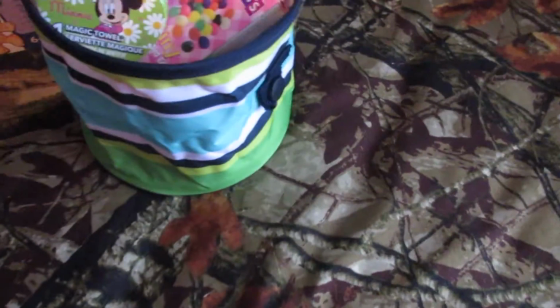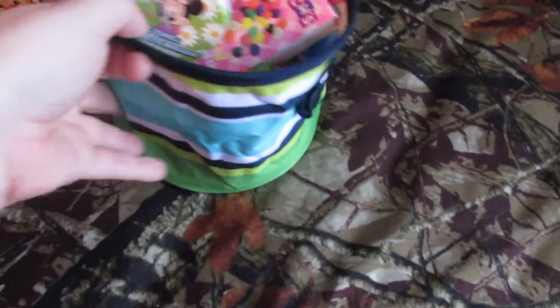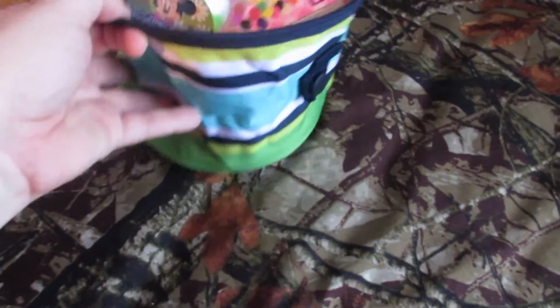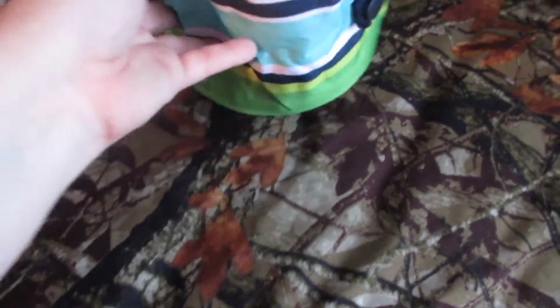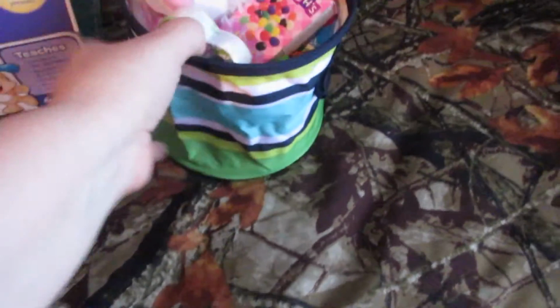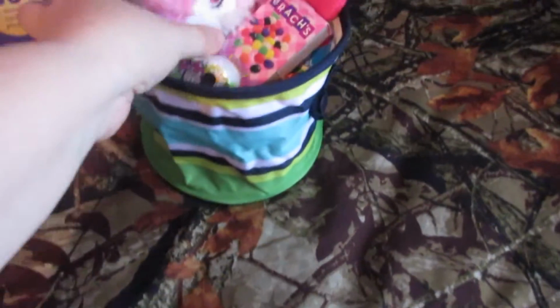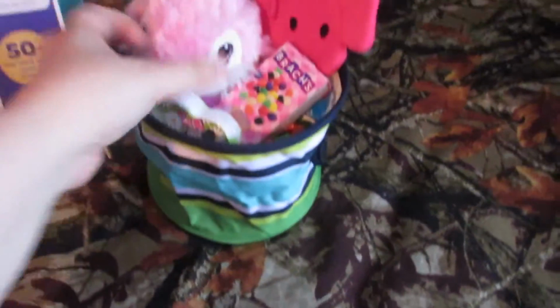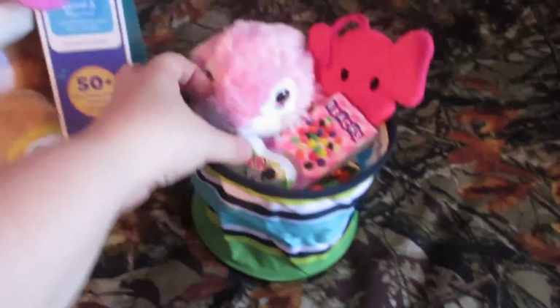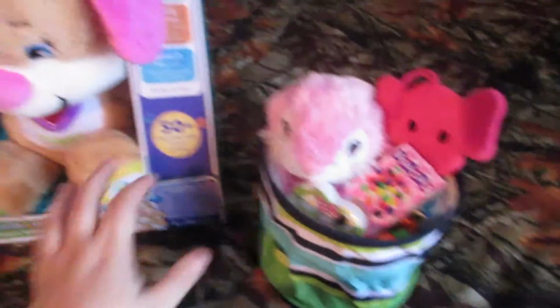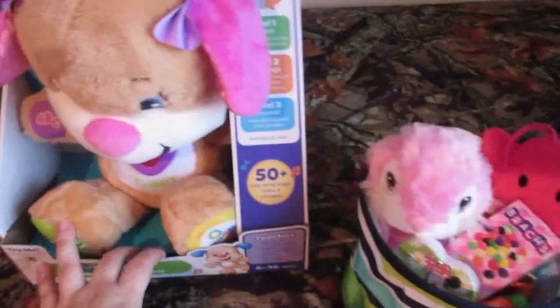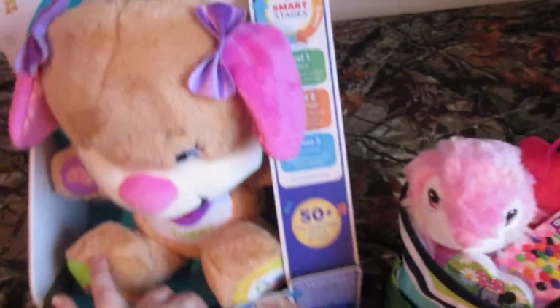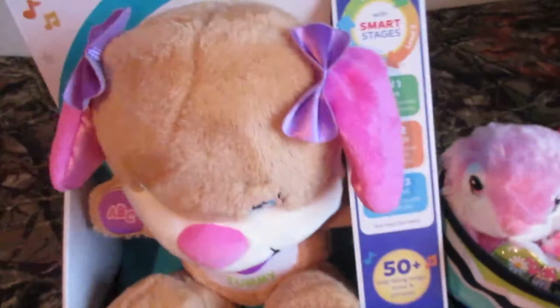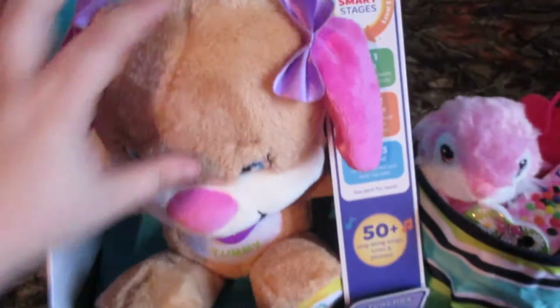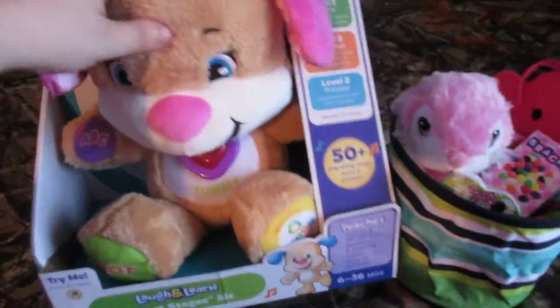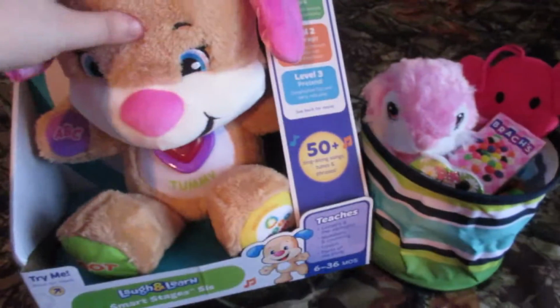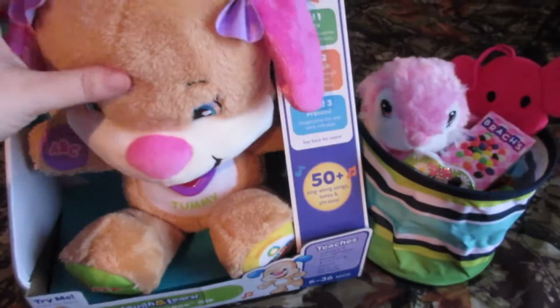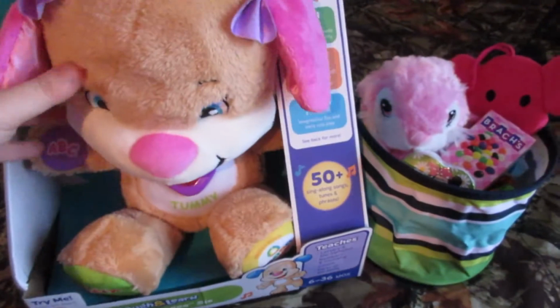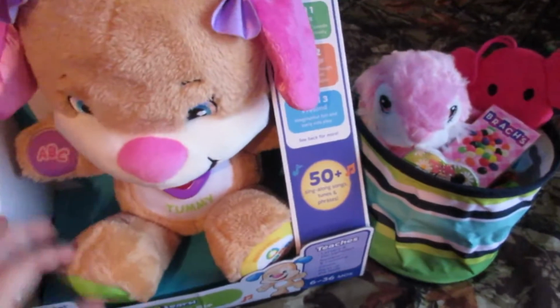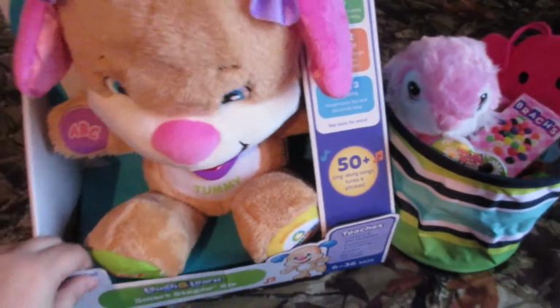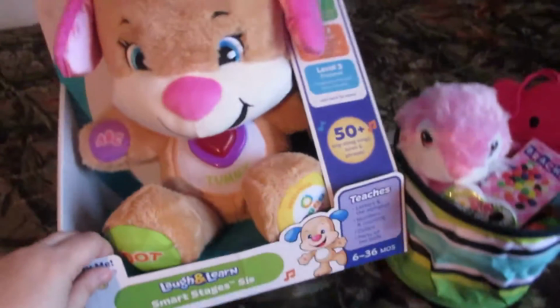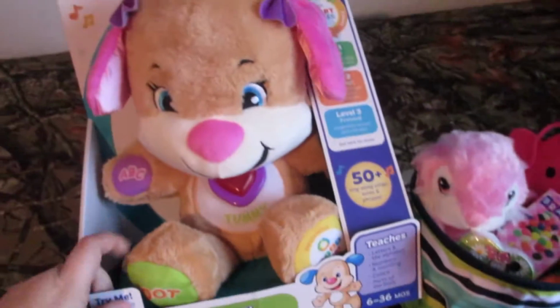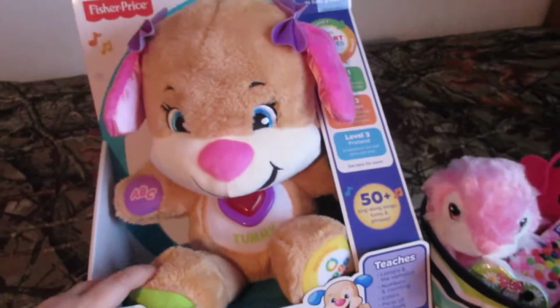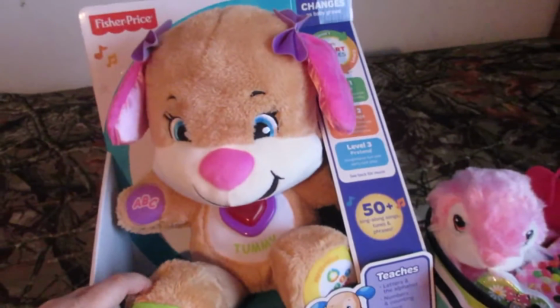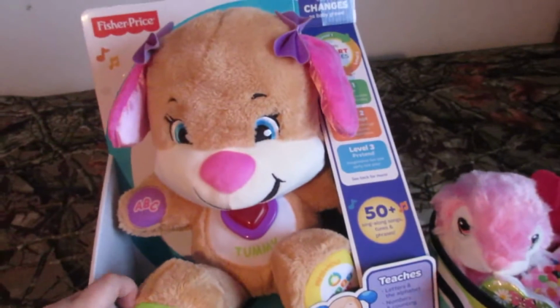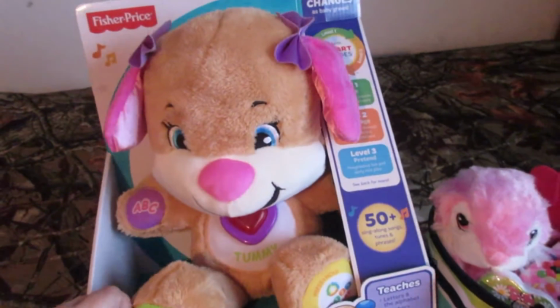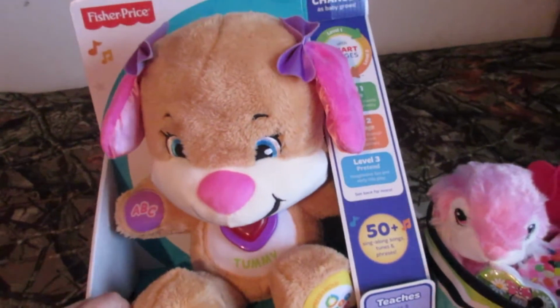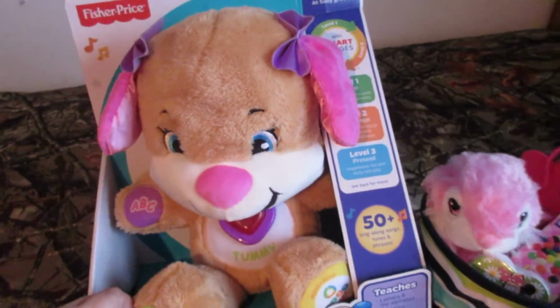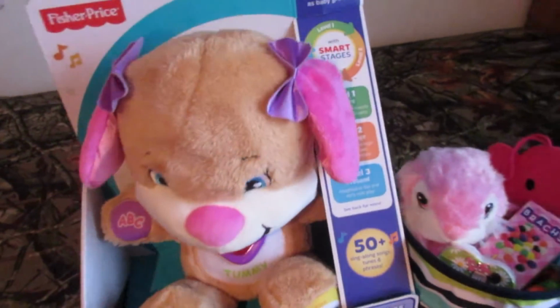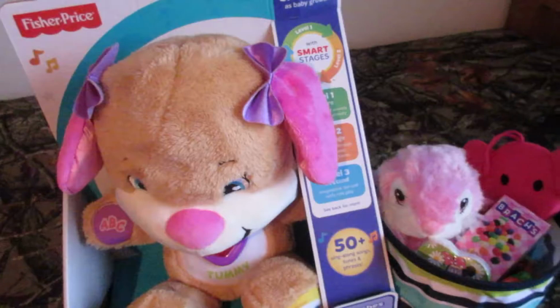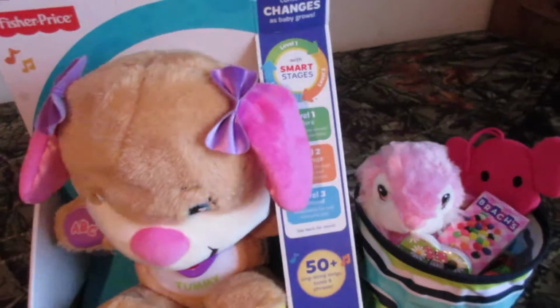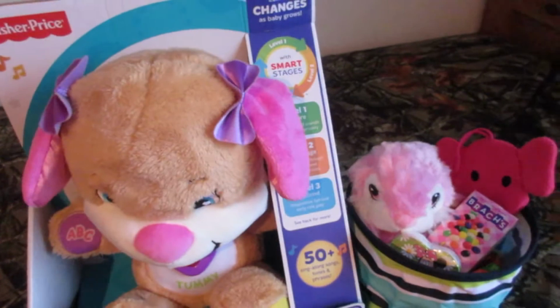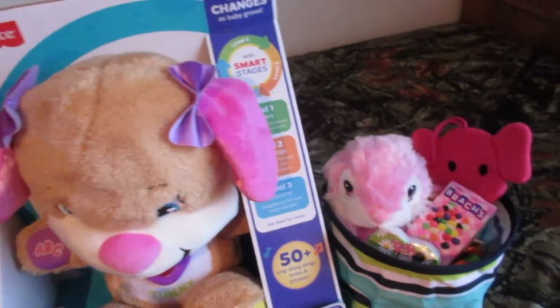This obviously was too big to fit inside of the Easter basket, but I got her this little puppy for Easter as well.